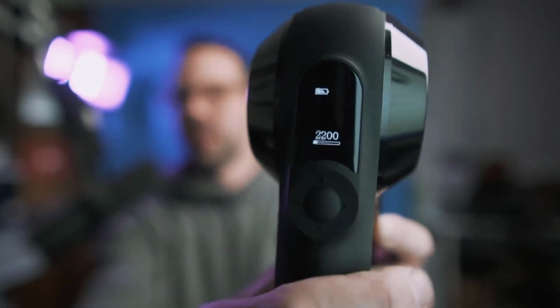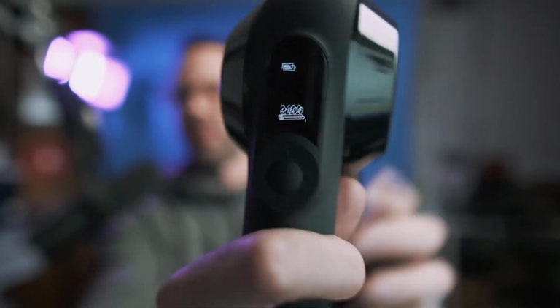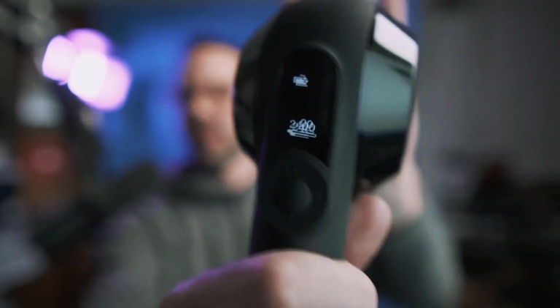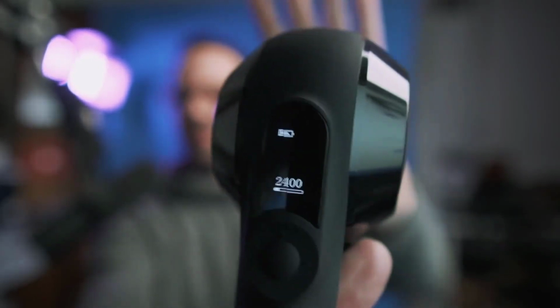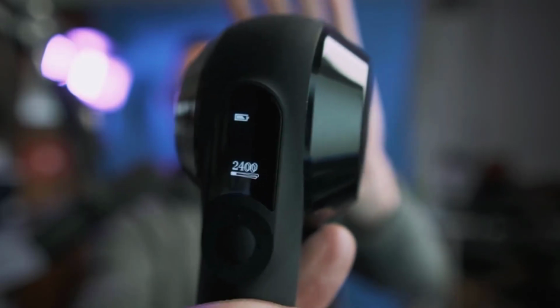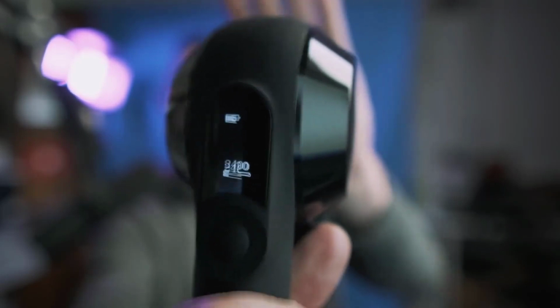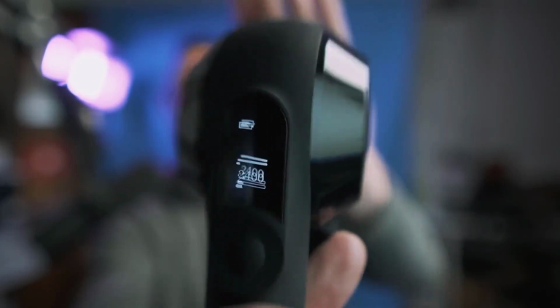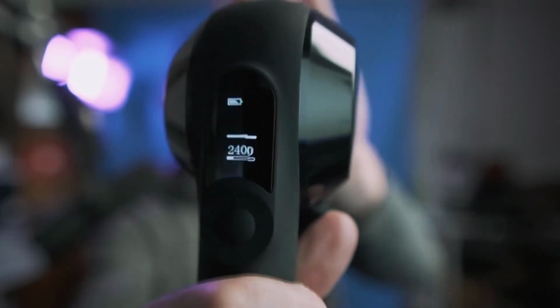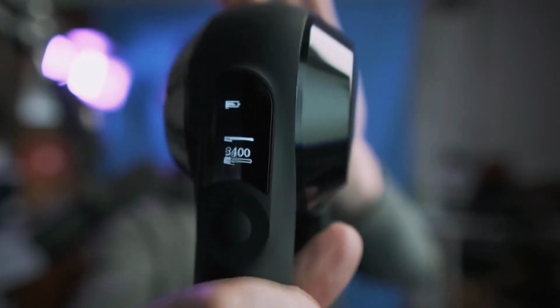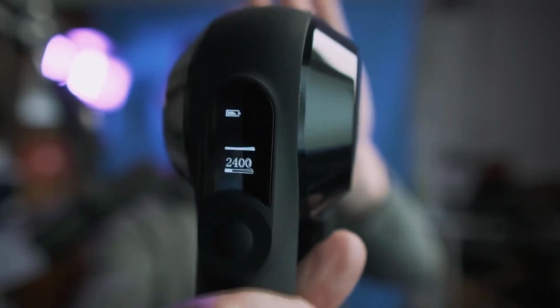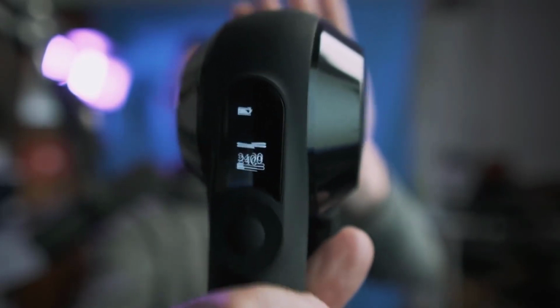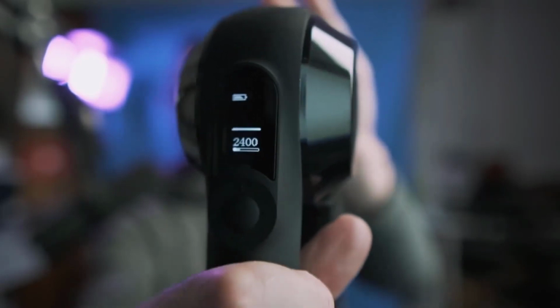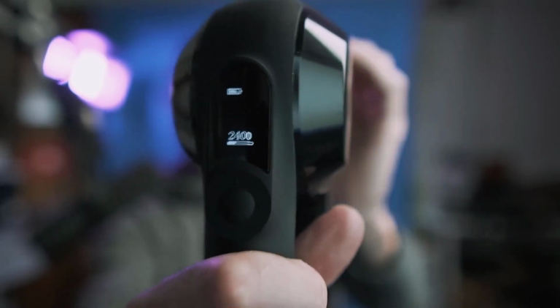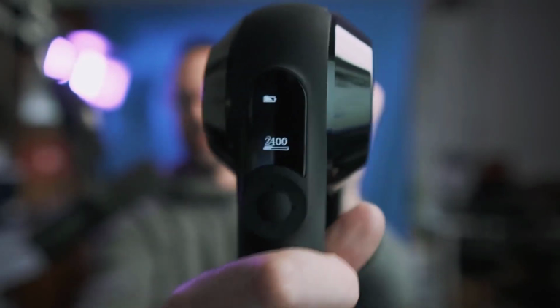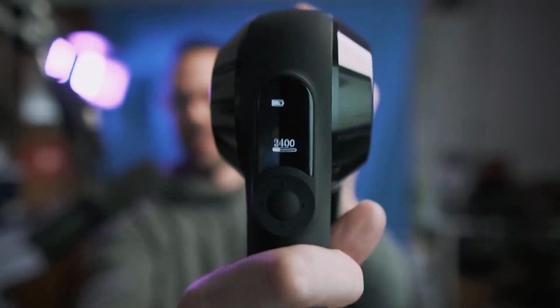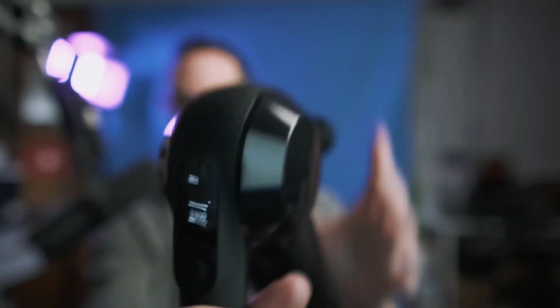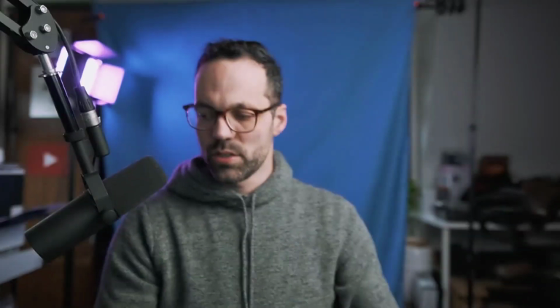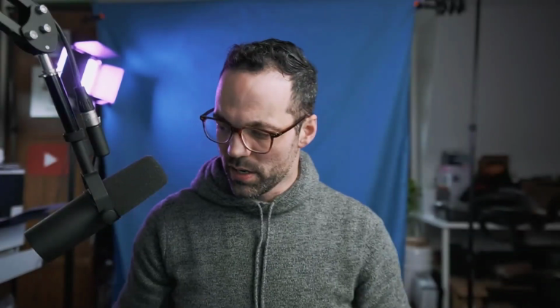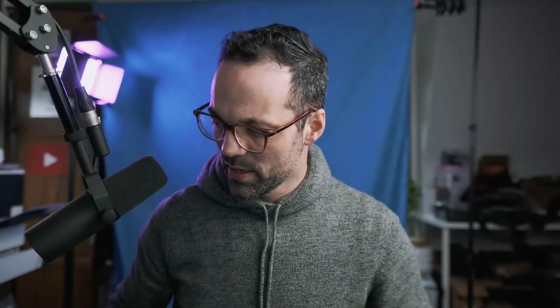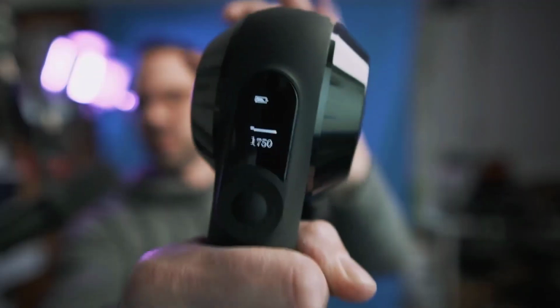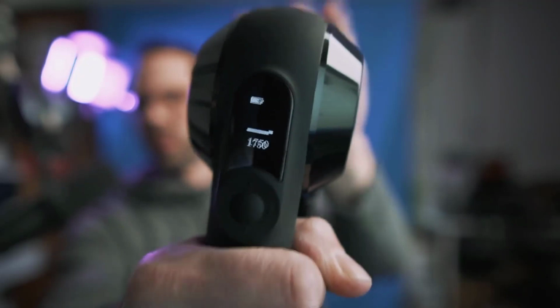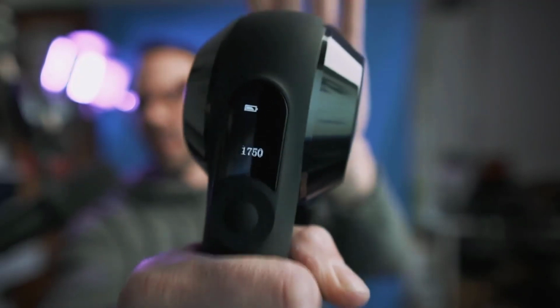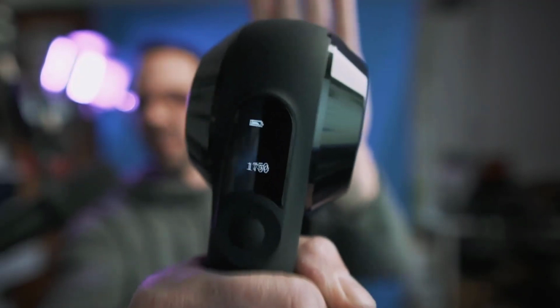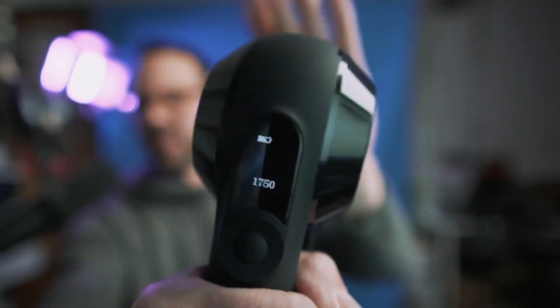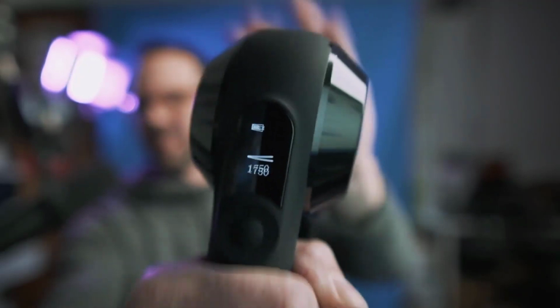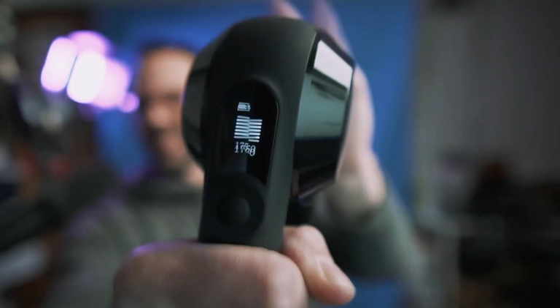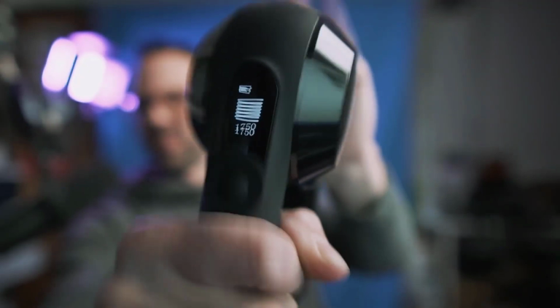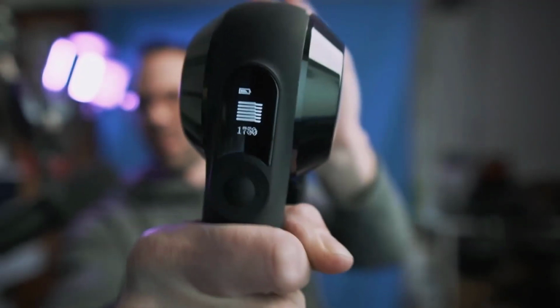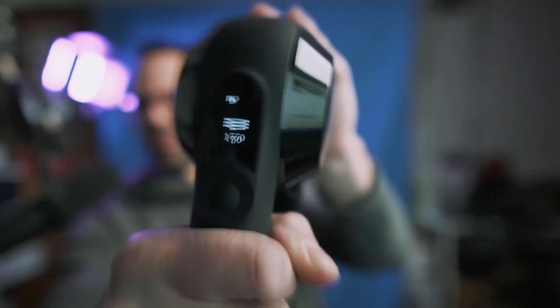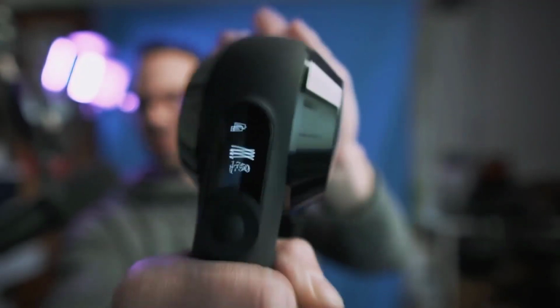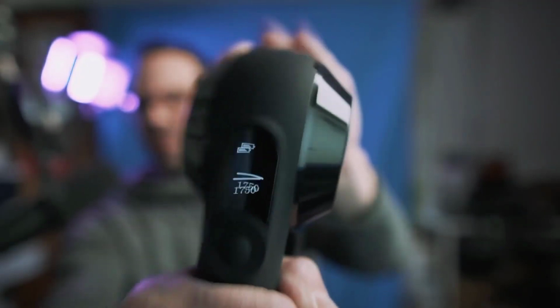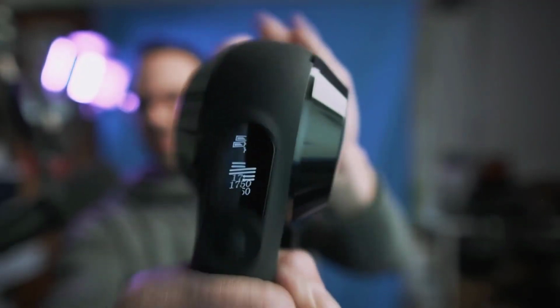The other thing is there's a pressure meter — though I can't even trigger it, it's so hard. It'll tell you how much pressure you're using.